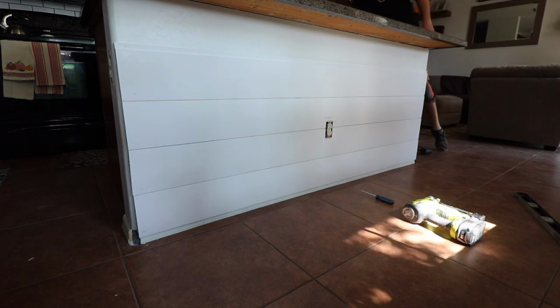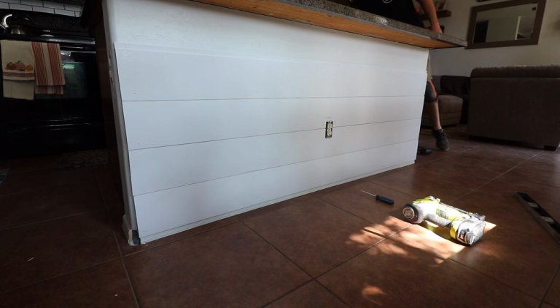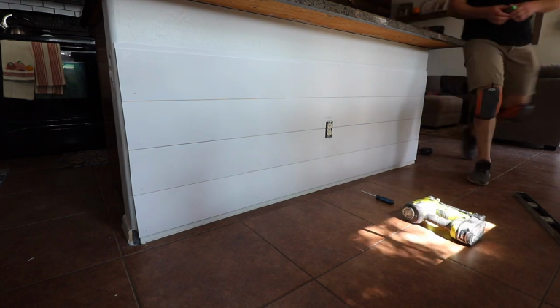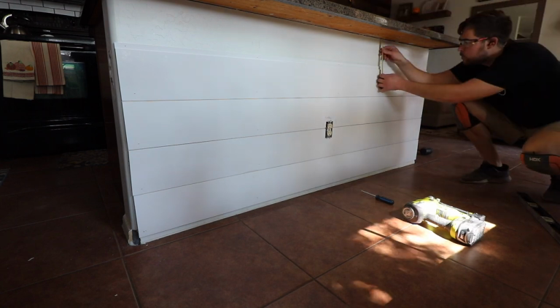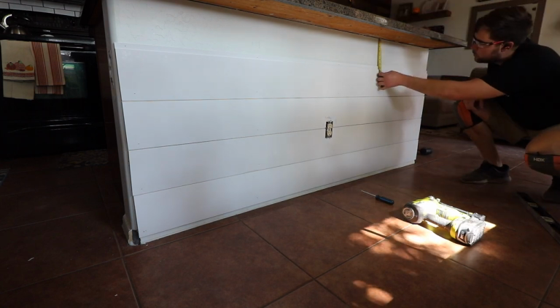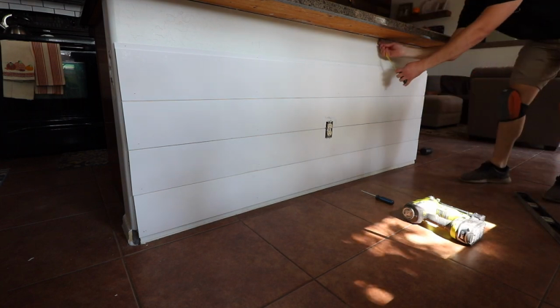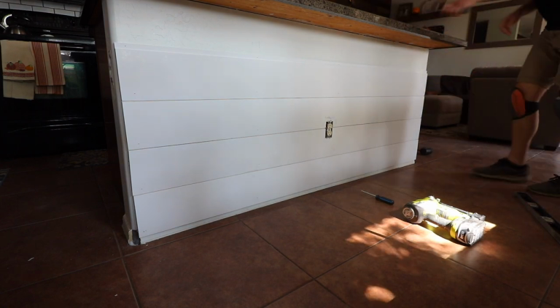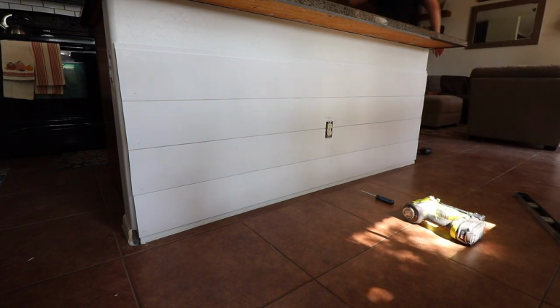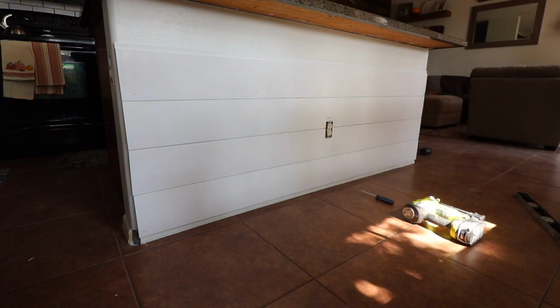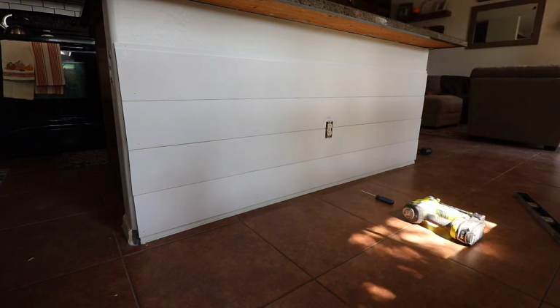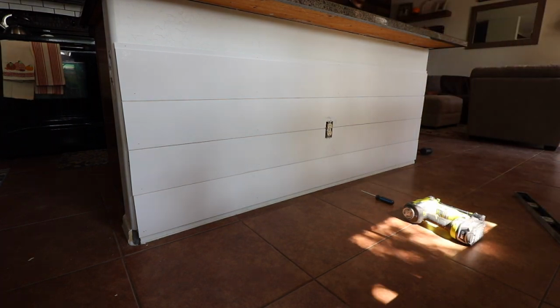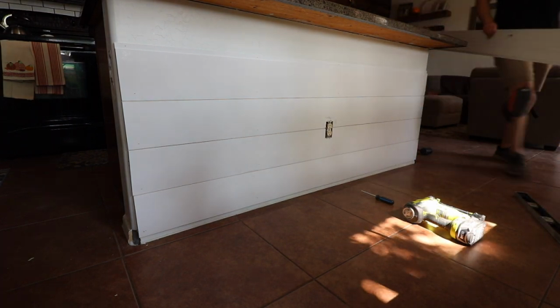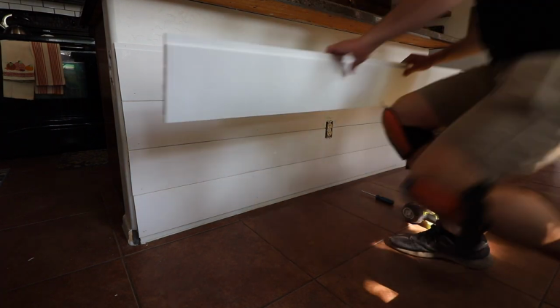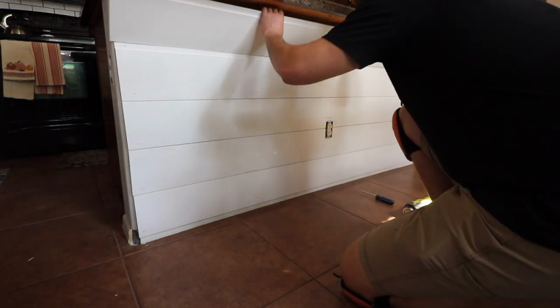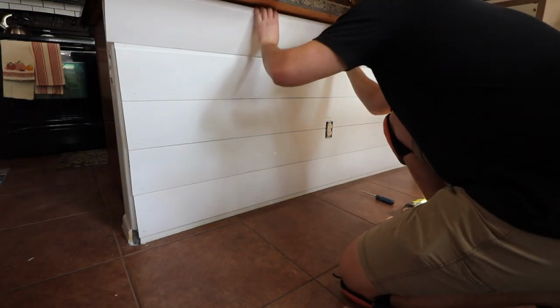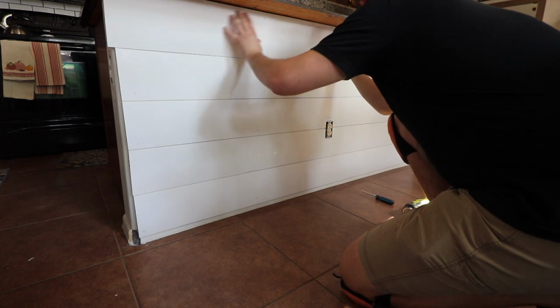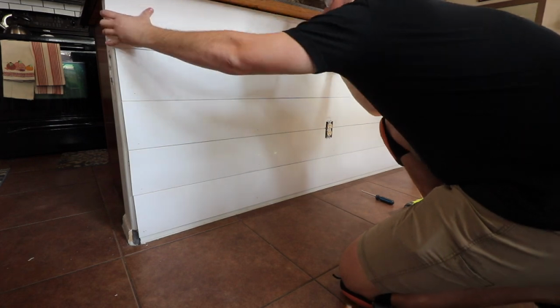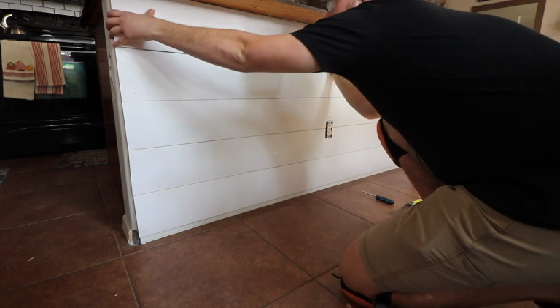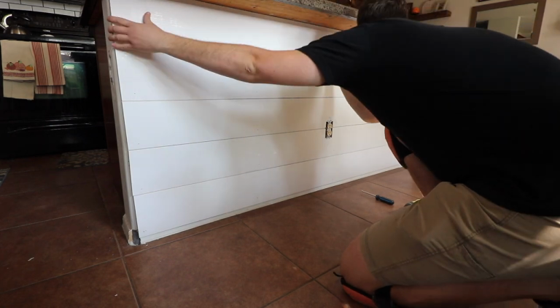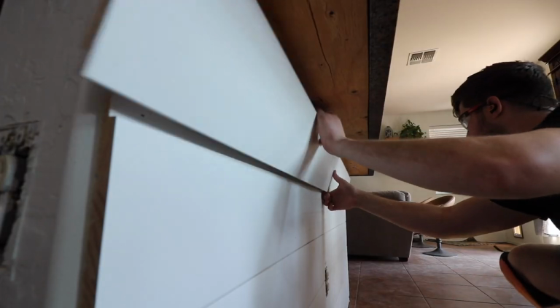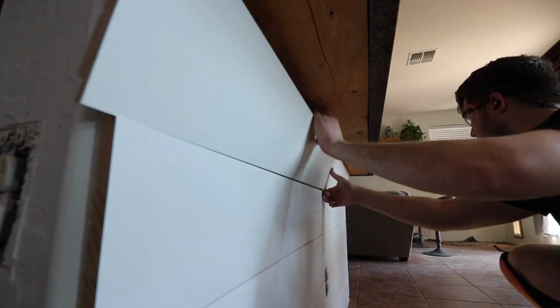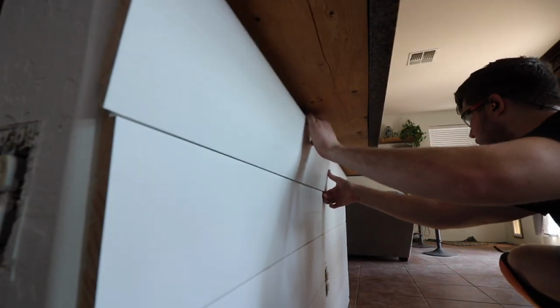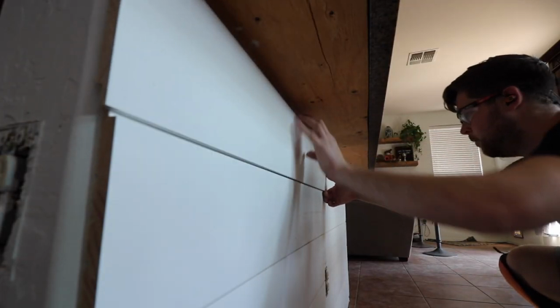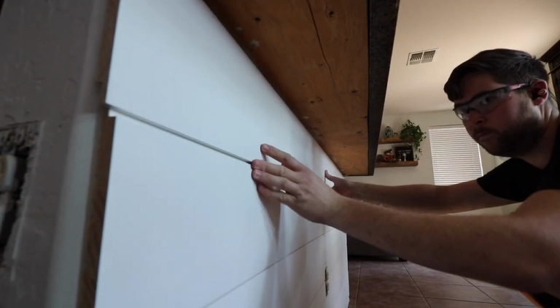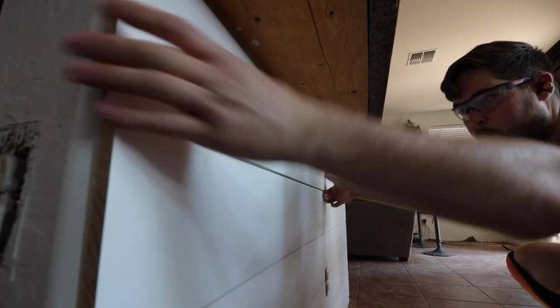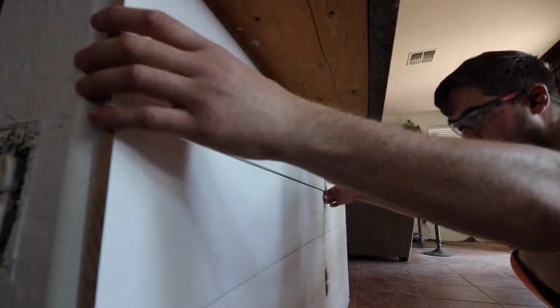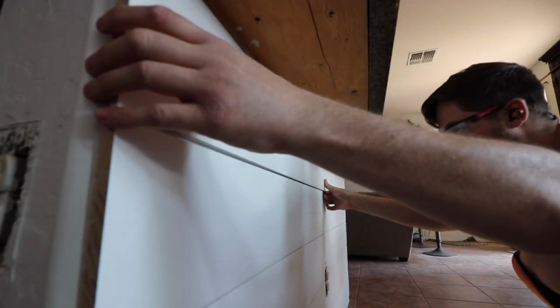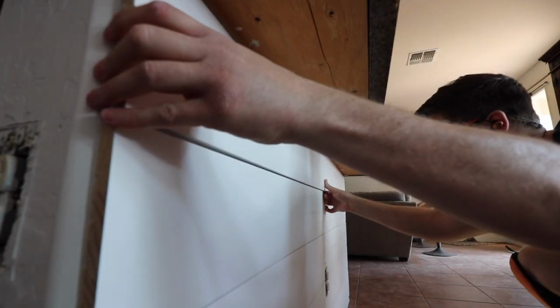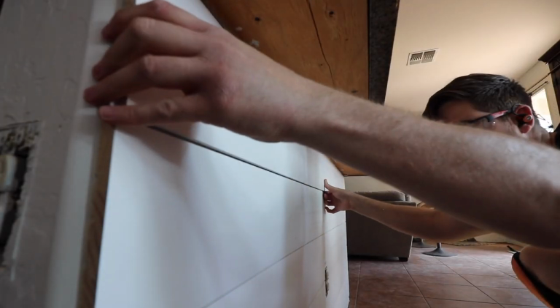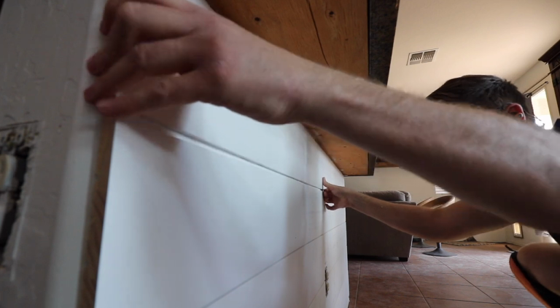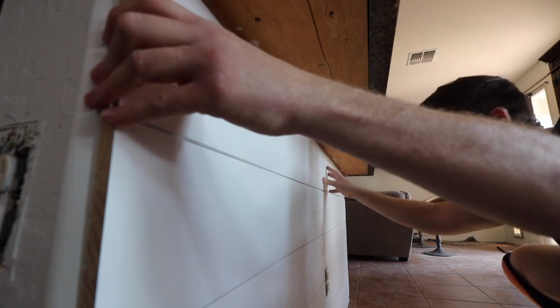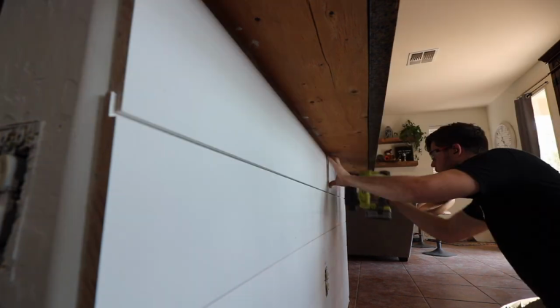You want to continue attaching boards all the way to the top, and then you will have to trim down that top board to get the right fit. You just have to take the tongue end off right up to the top of the counter.